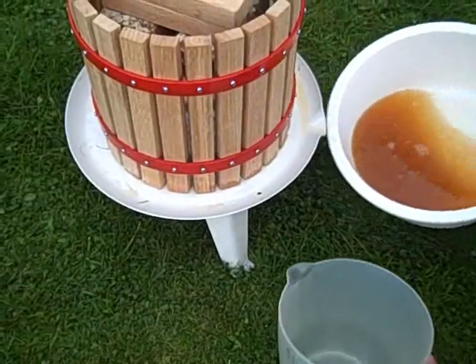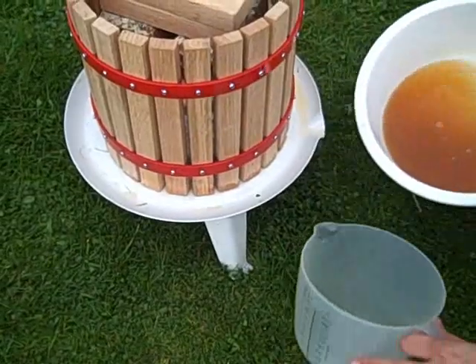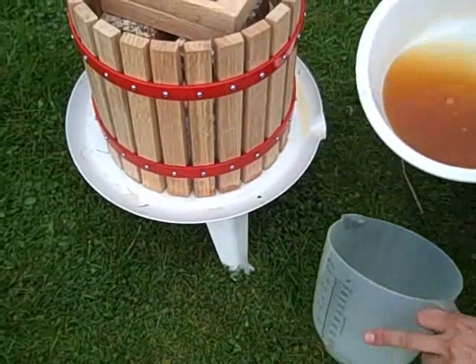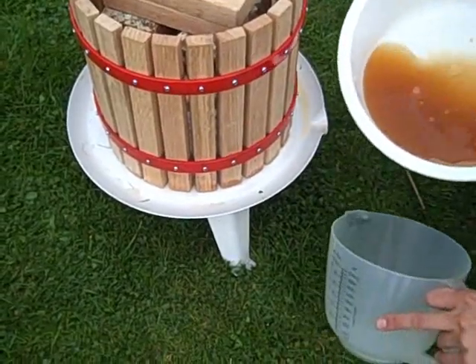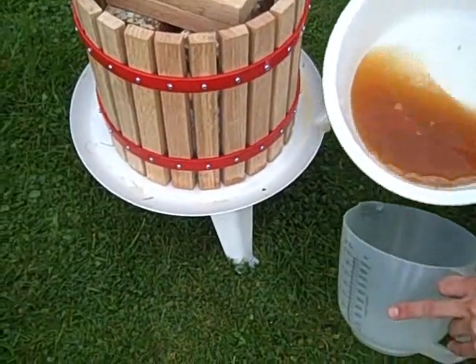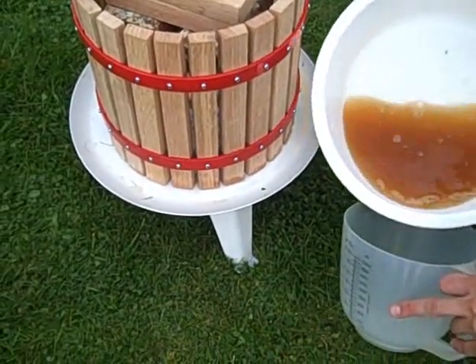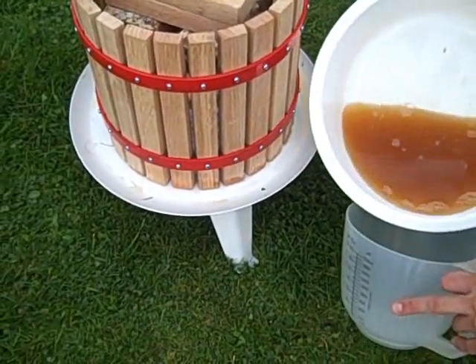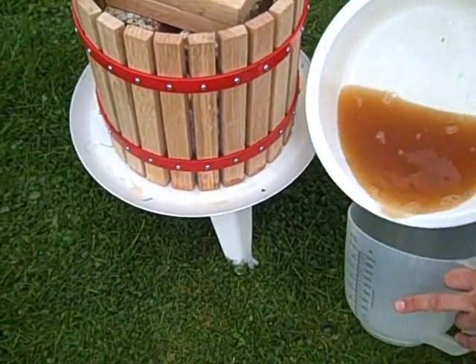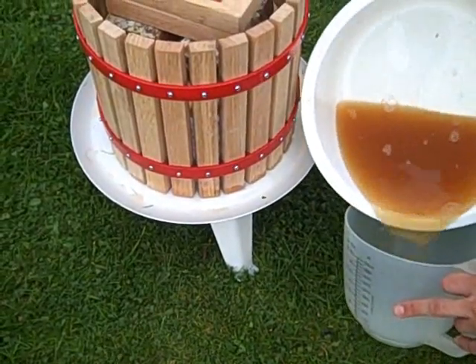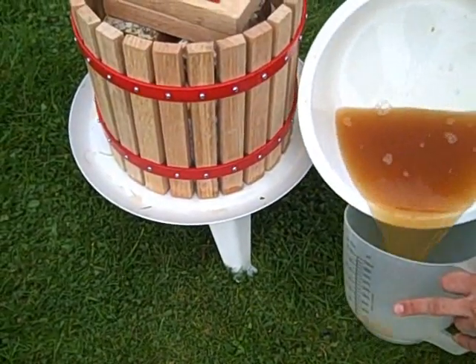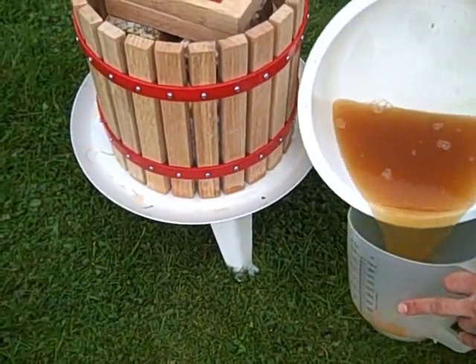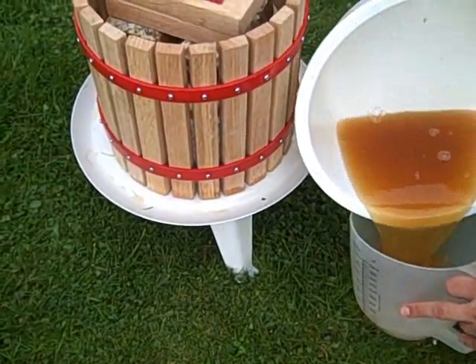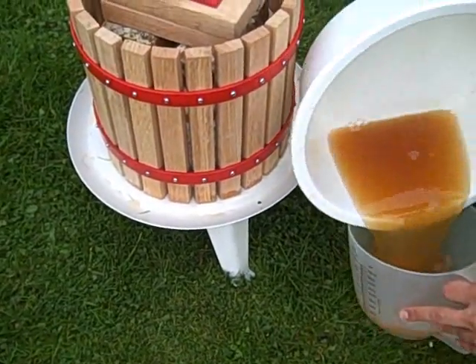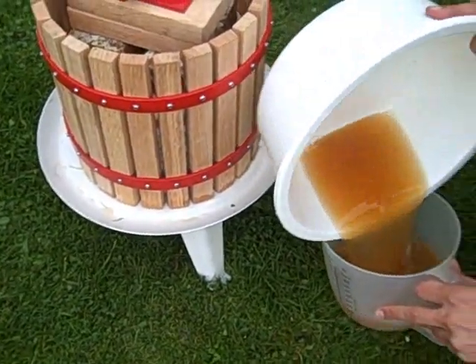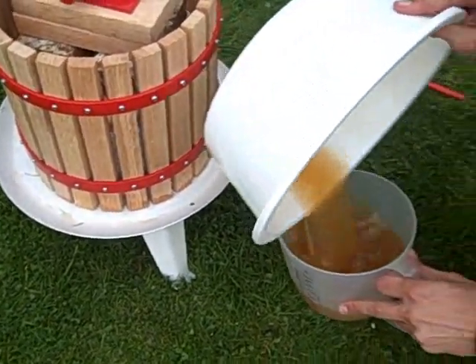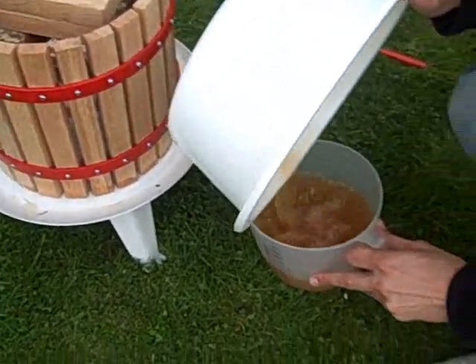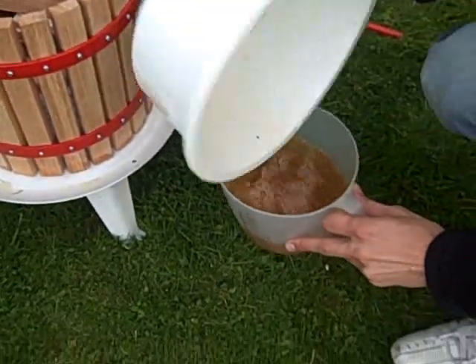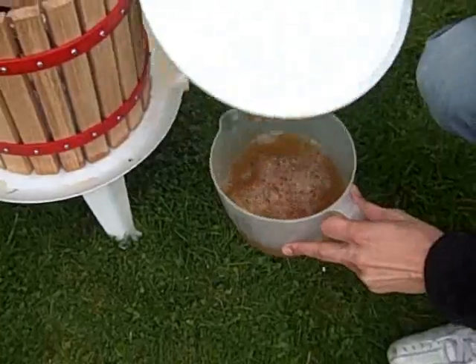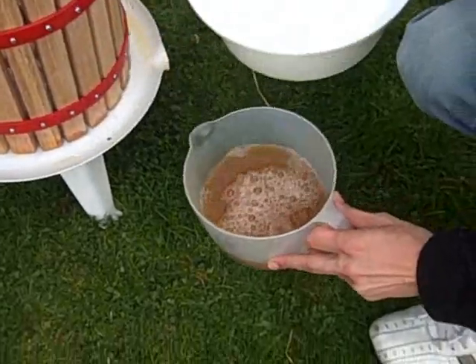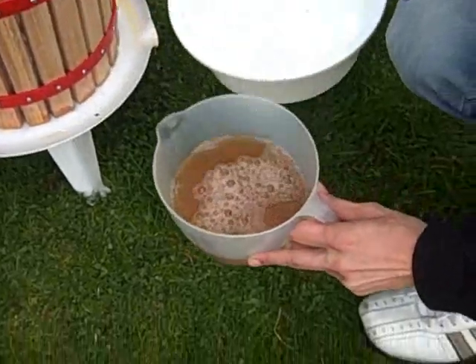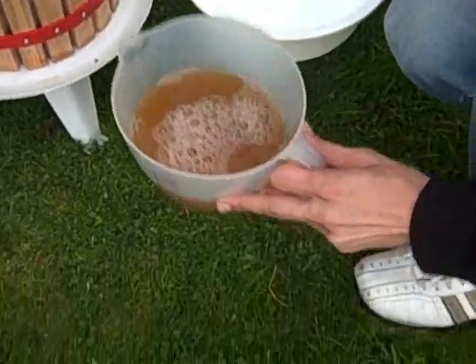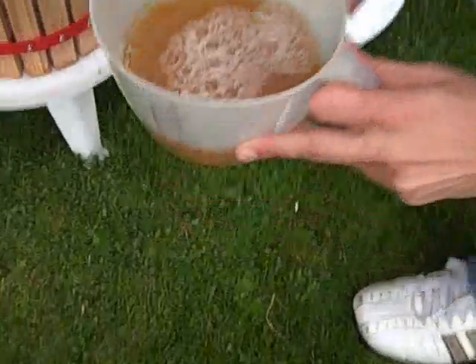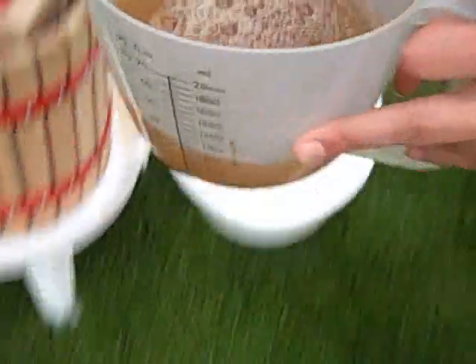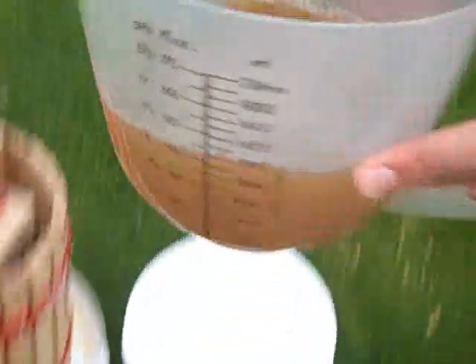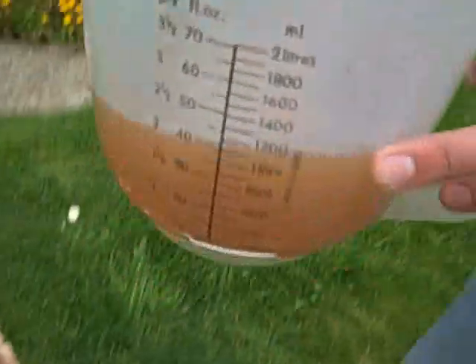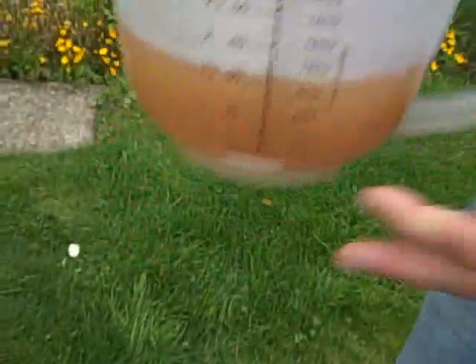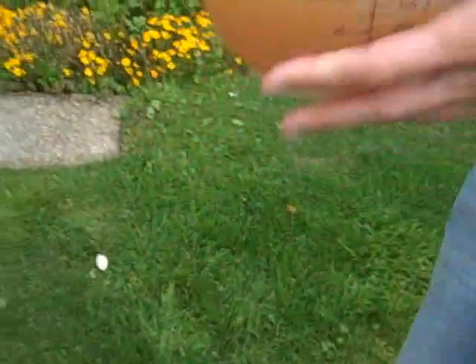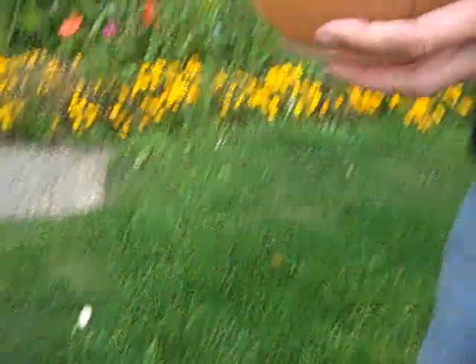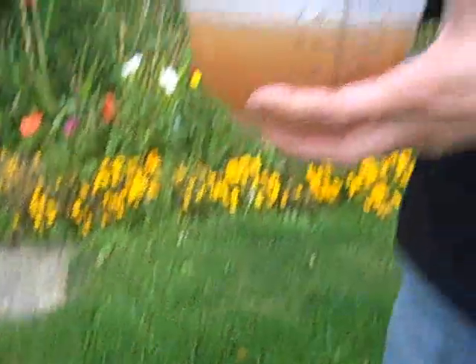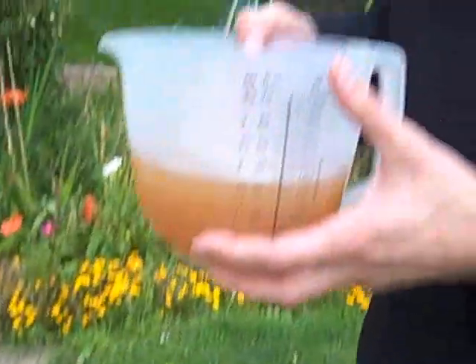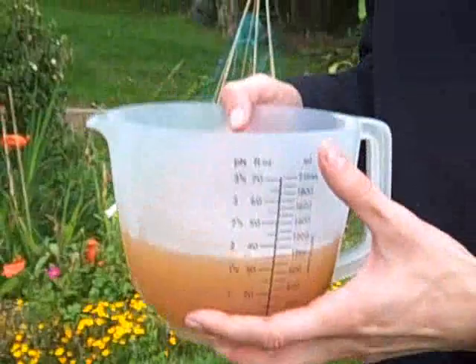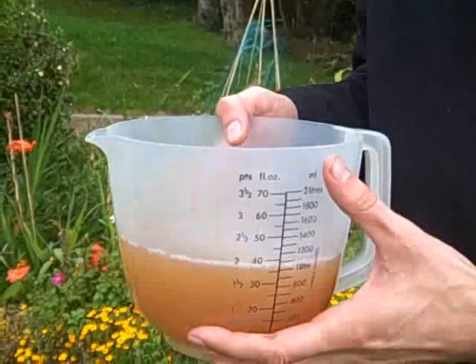We've got the juice here. Put it in the container and there you have it — some apple juice.